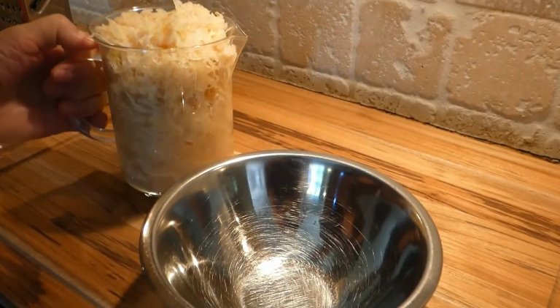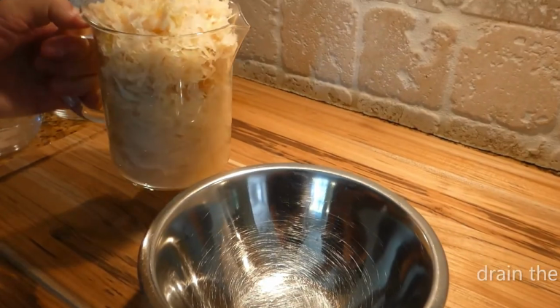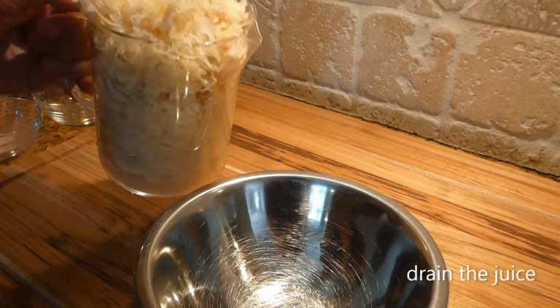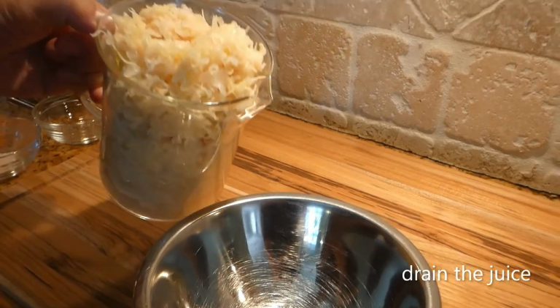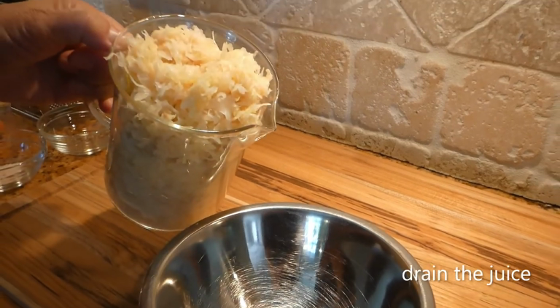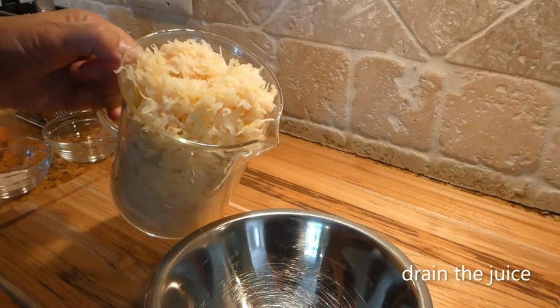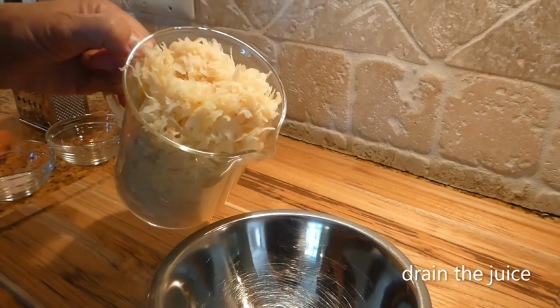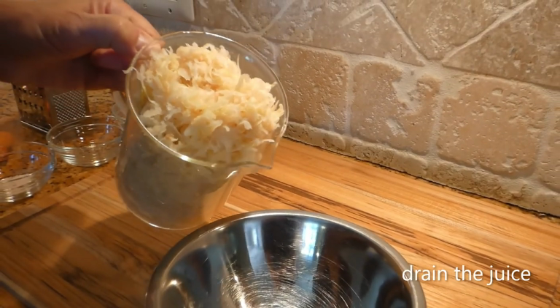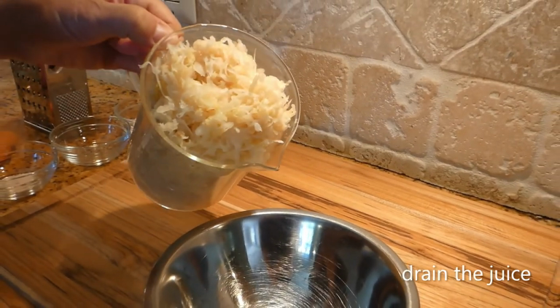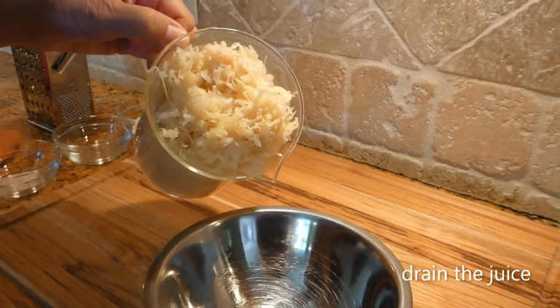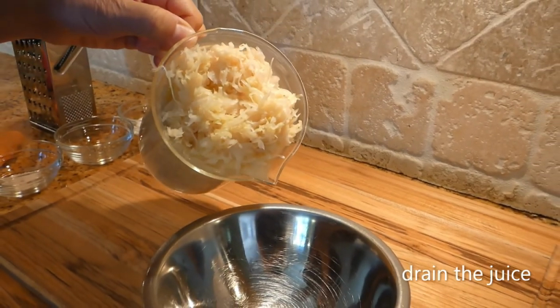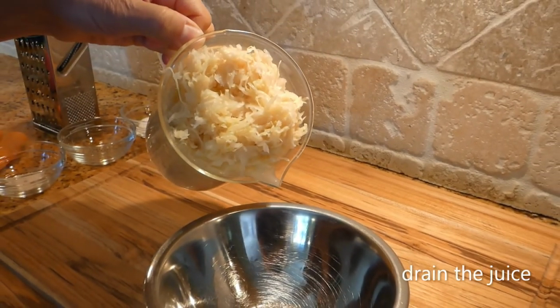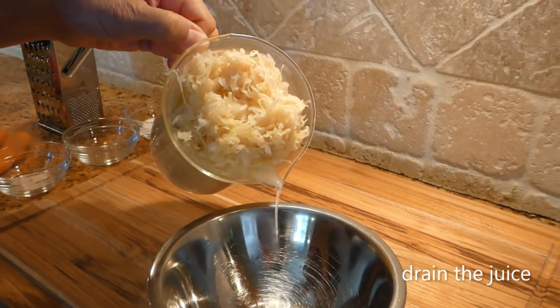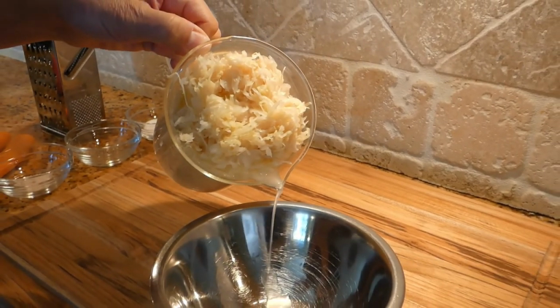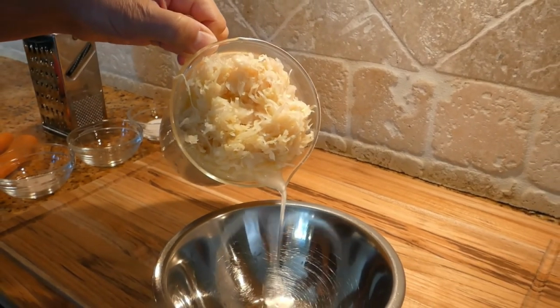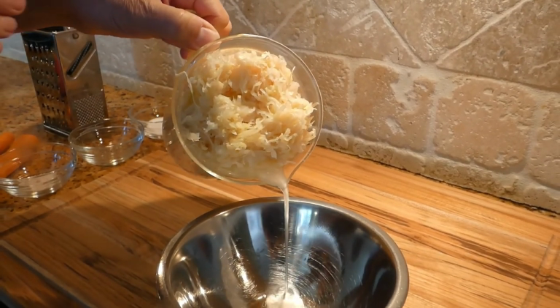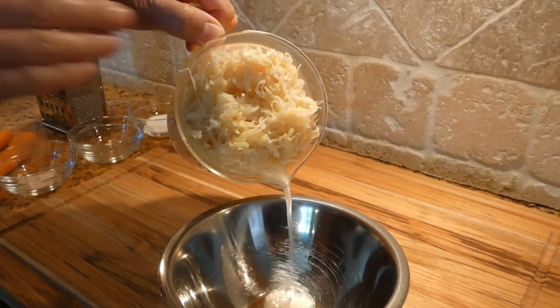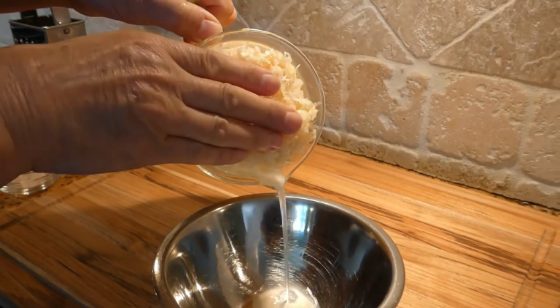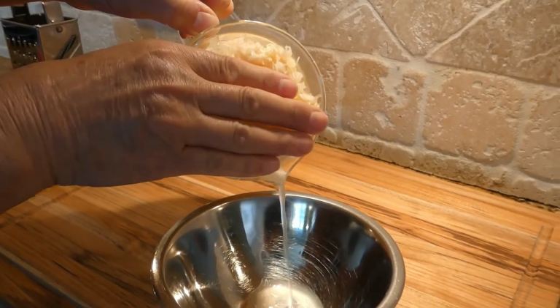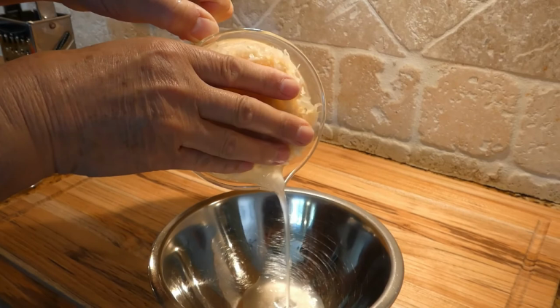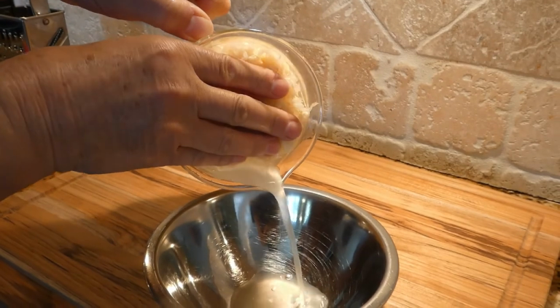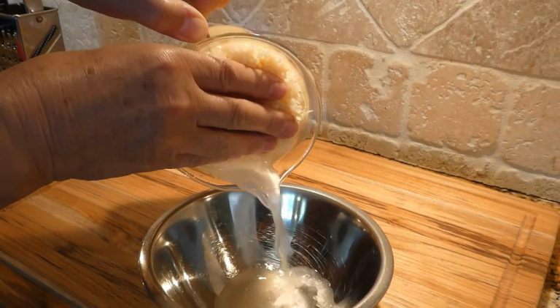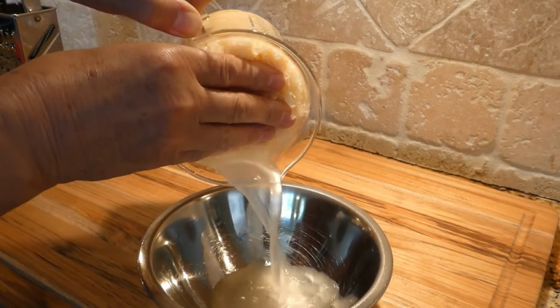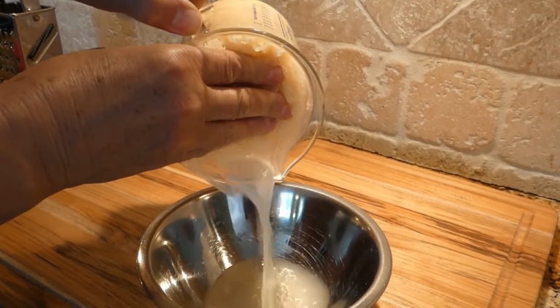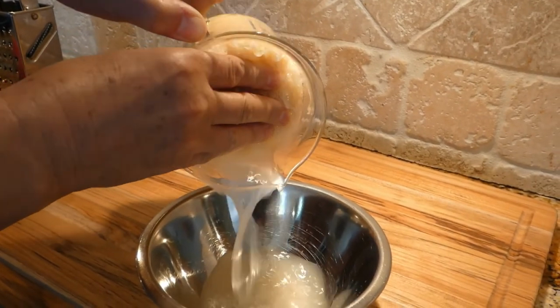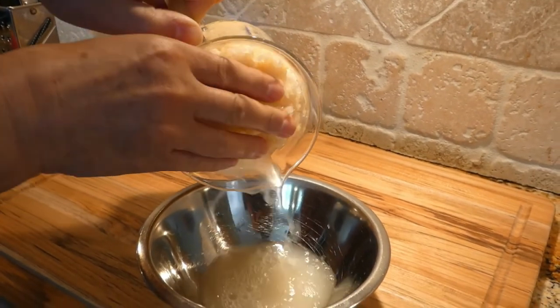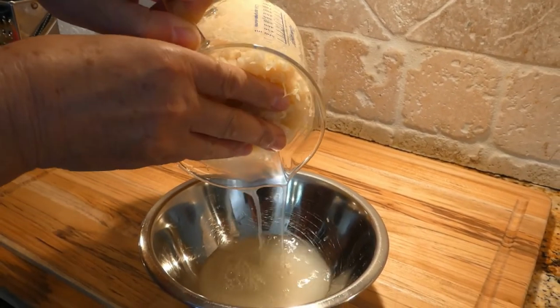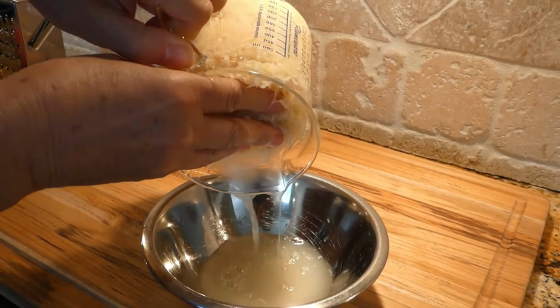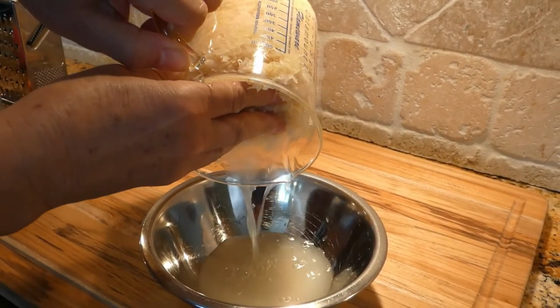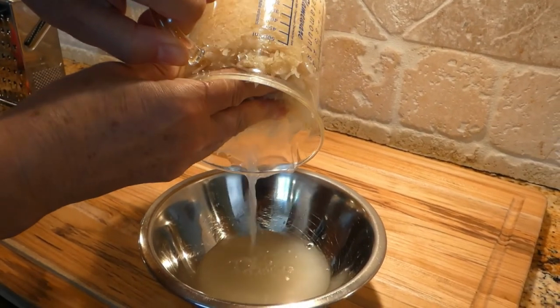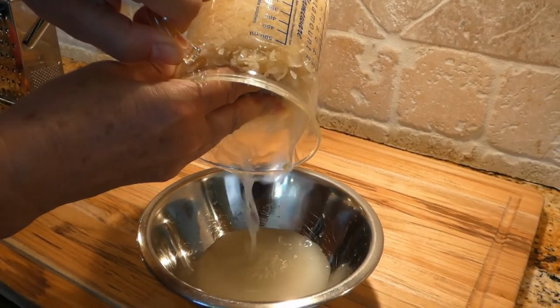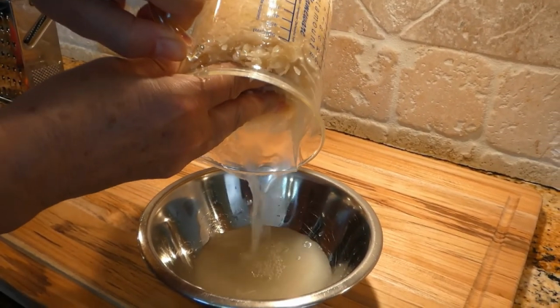The first step: we want to drain the juice from the sauerkraut into a bowl. We just want to press it like this — make sure all the juice comes out.